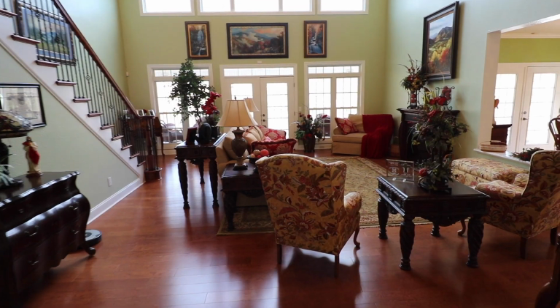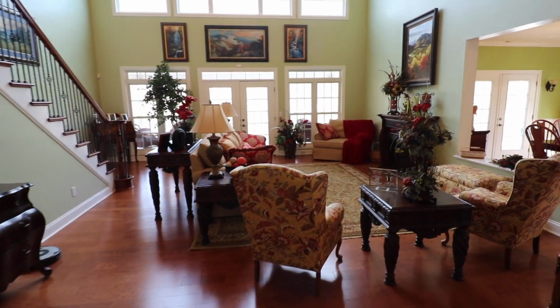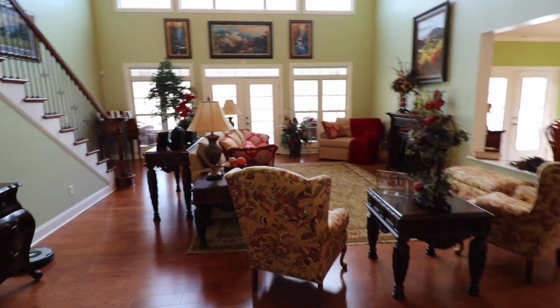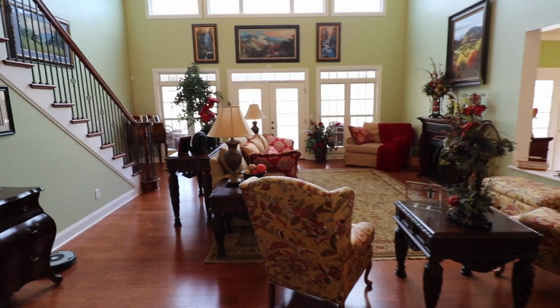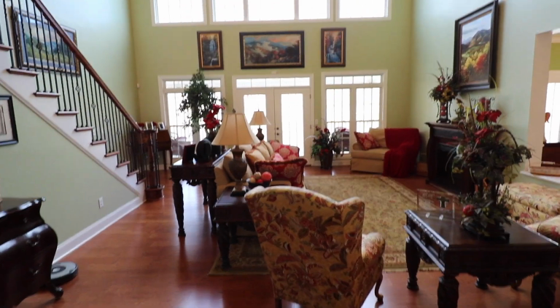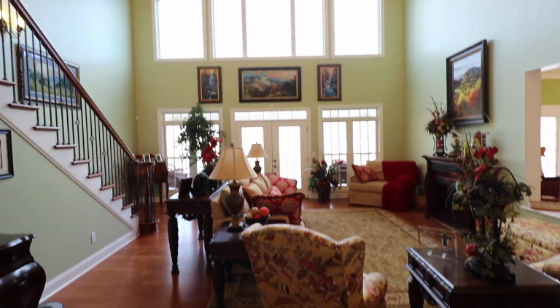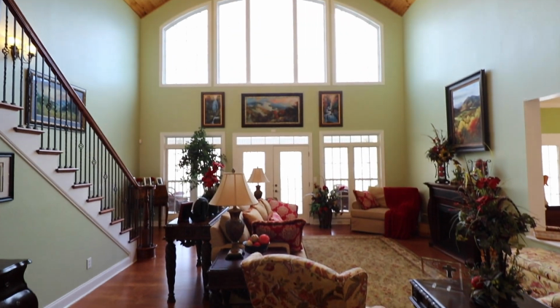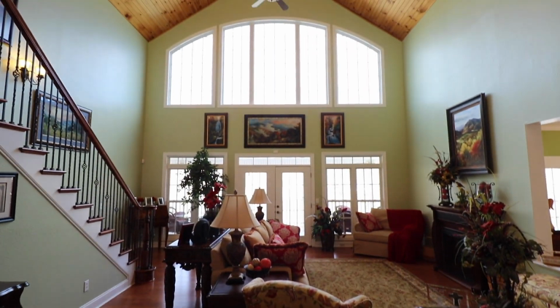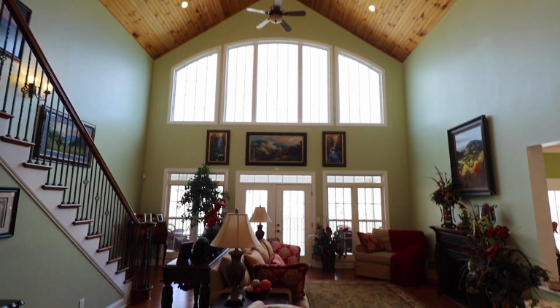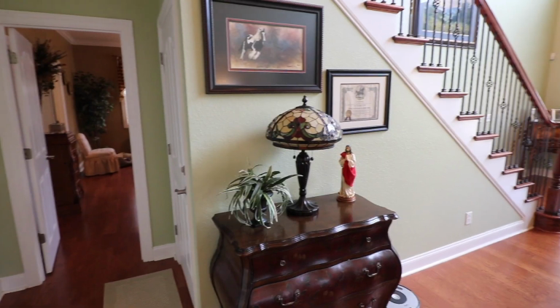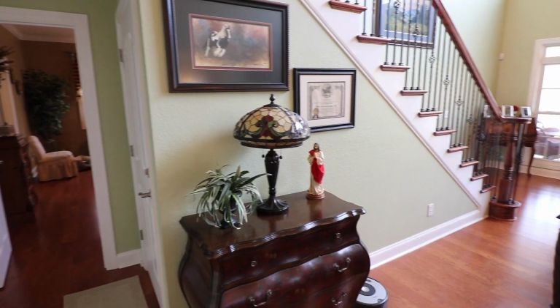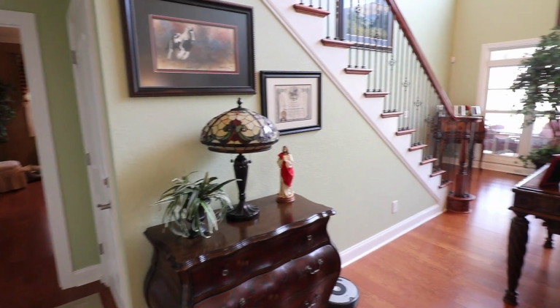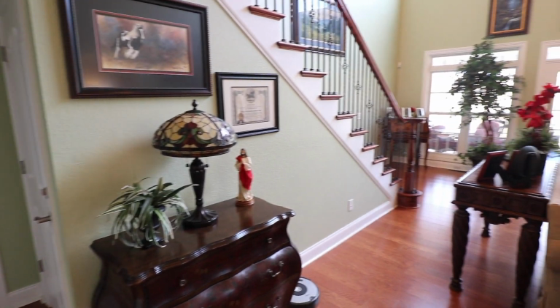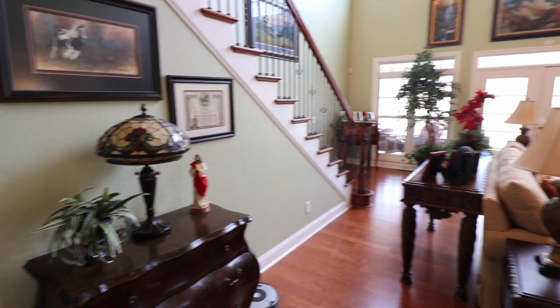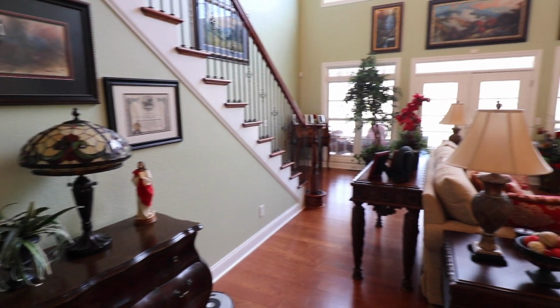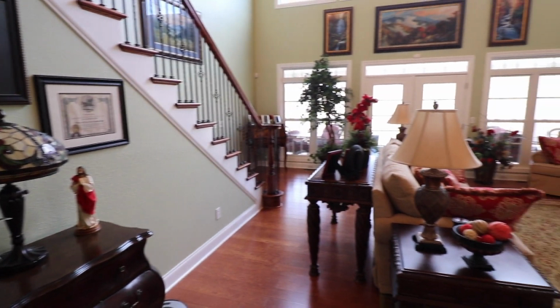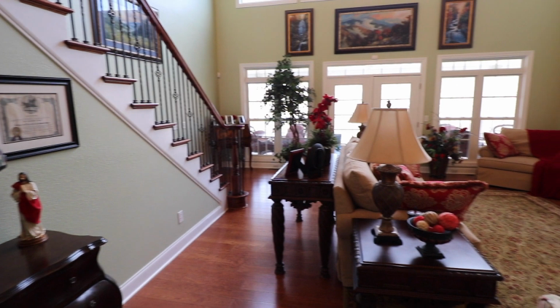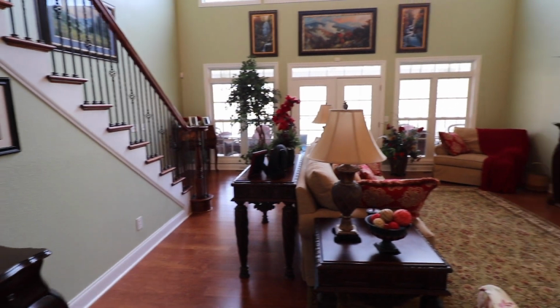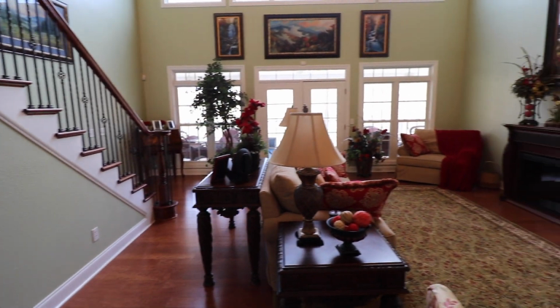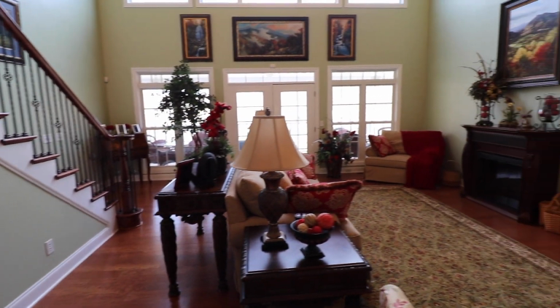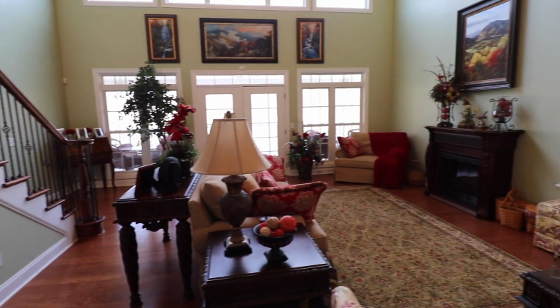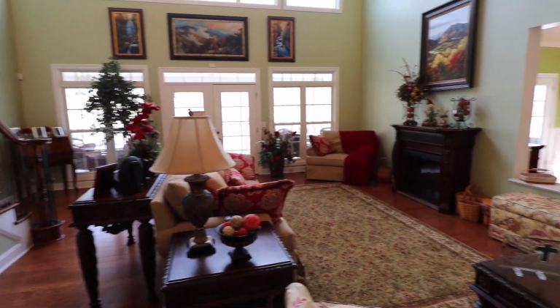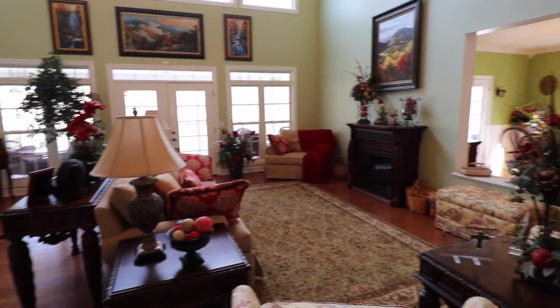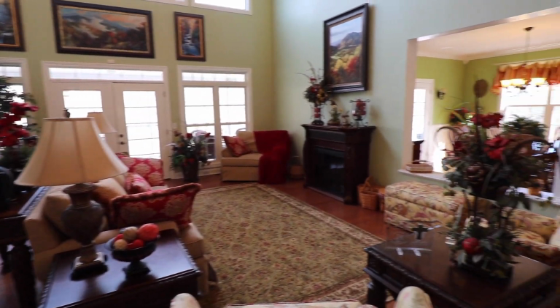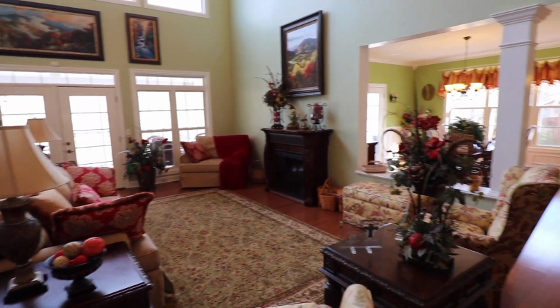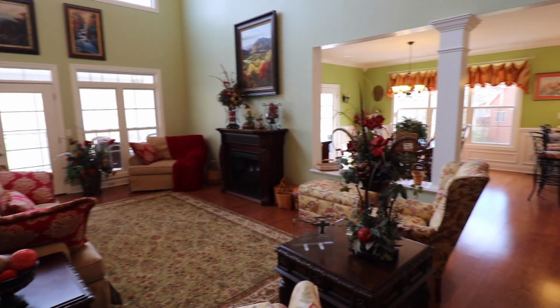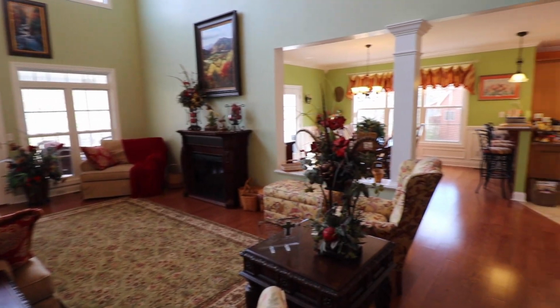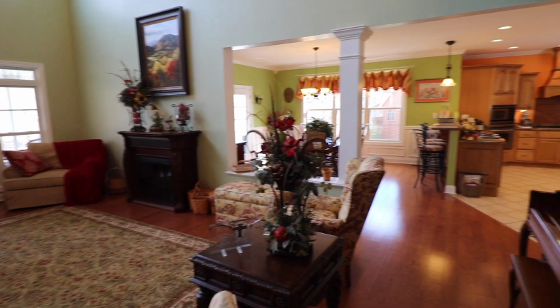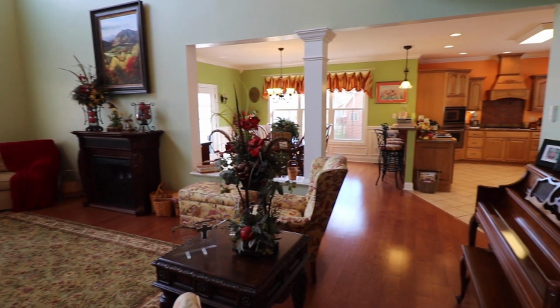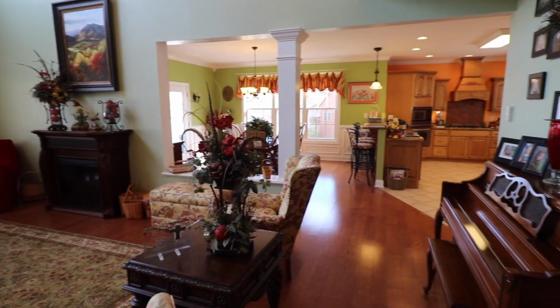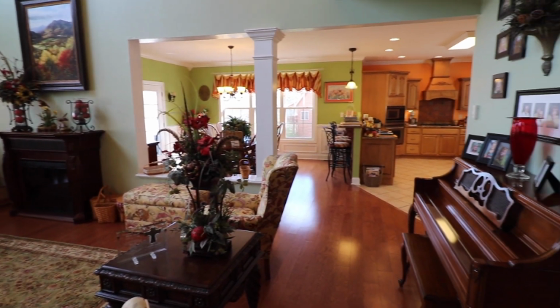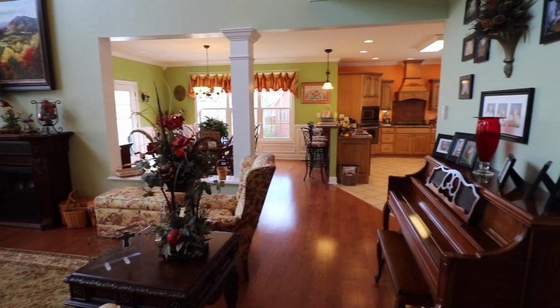Now let's head into the living room that features a cathedral ceiling. From here, with this open floor plan, you have access to the master bedroom, kitchen, and the deck. The main level has literally everything you need.